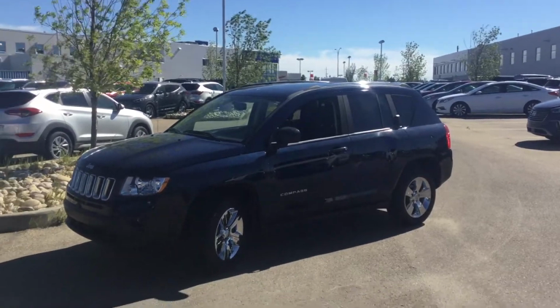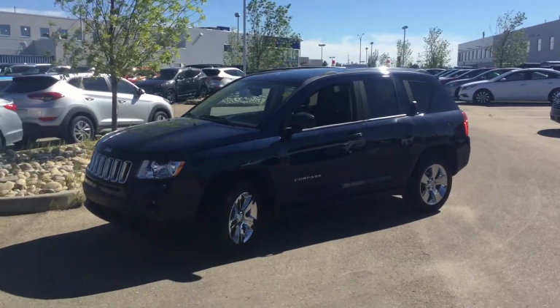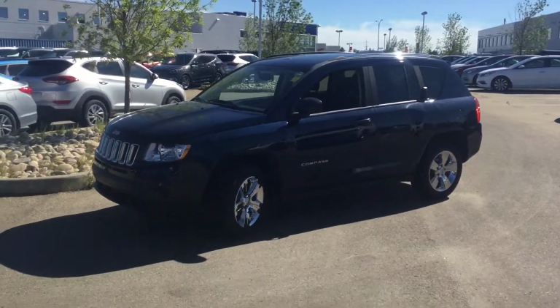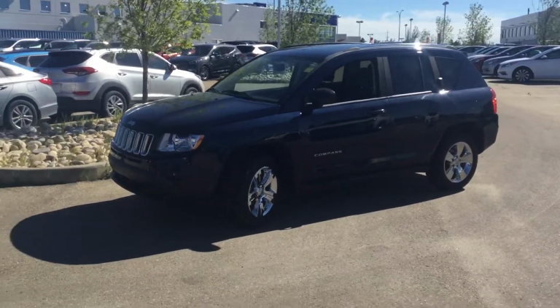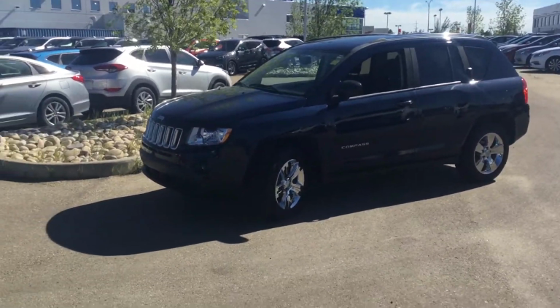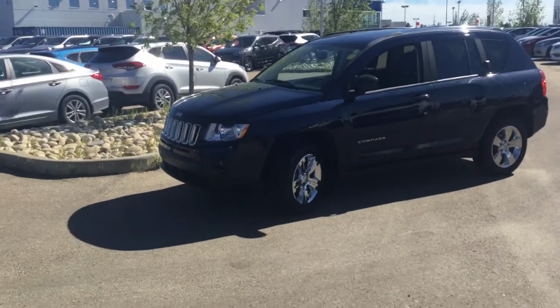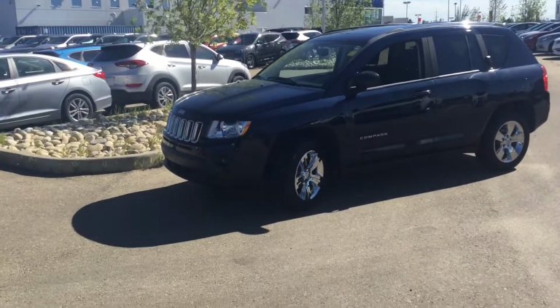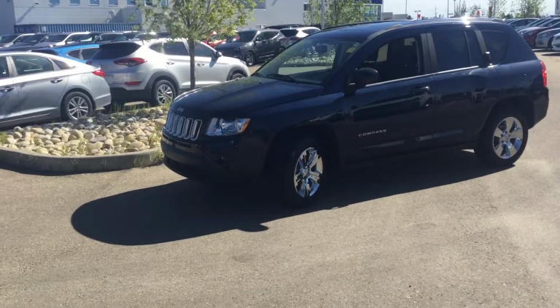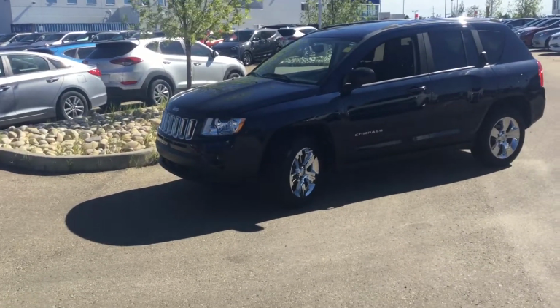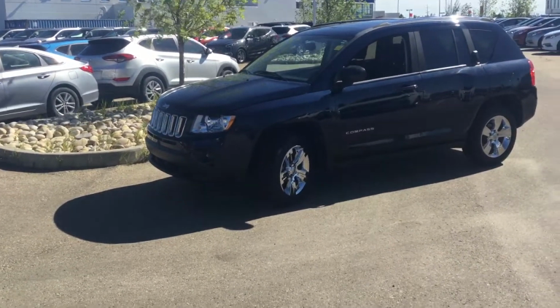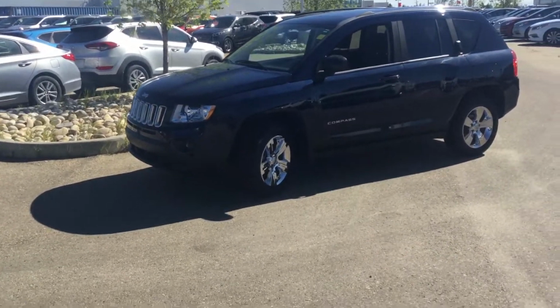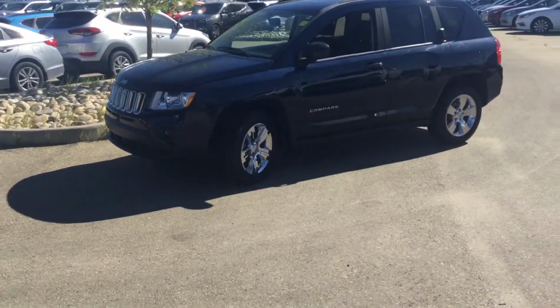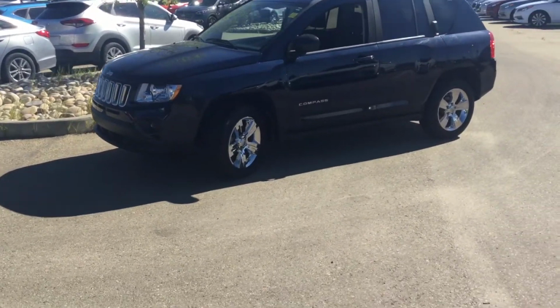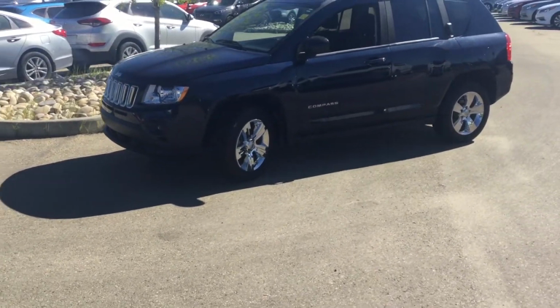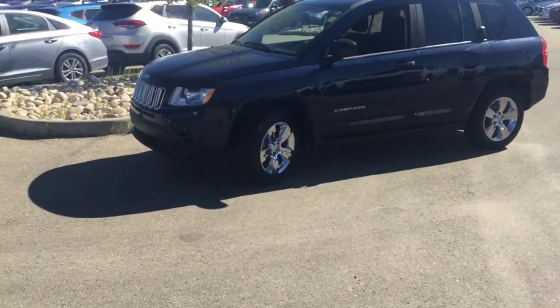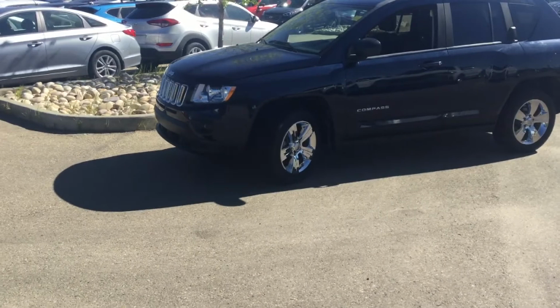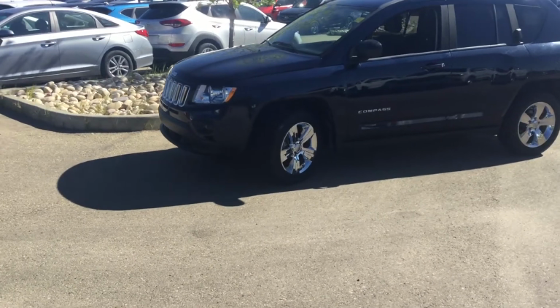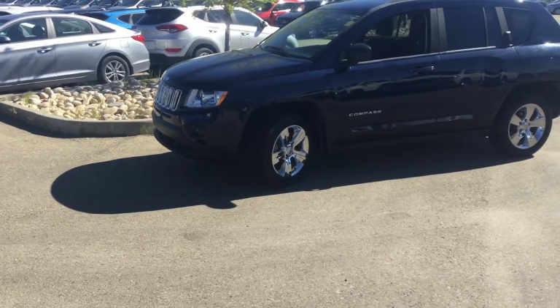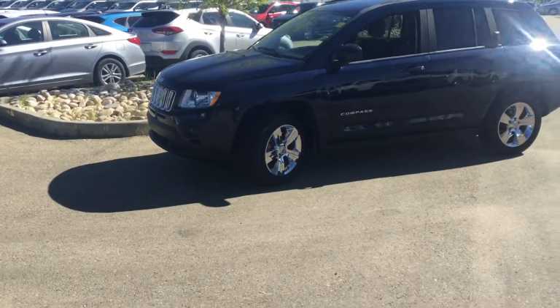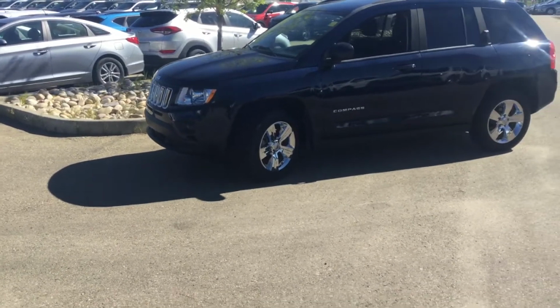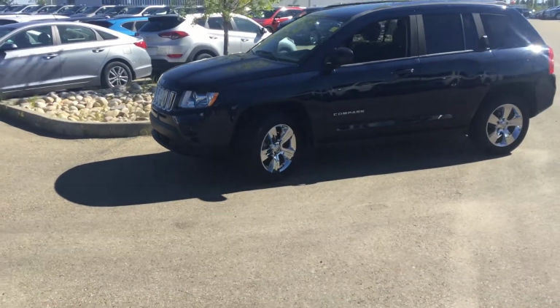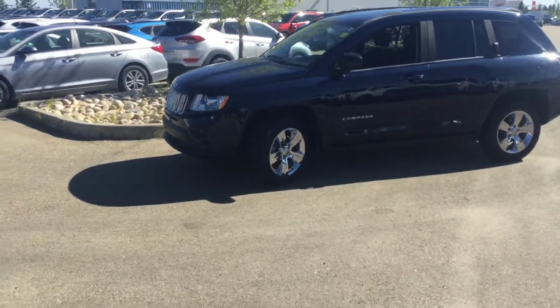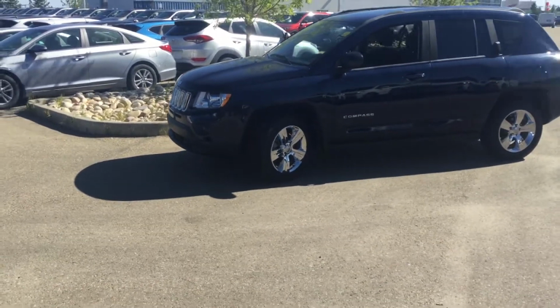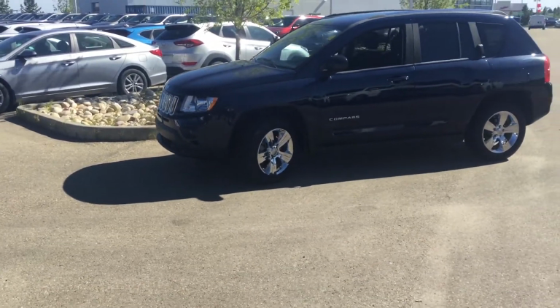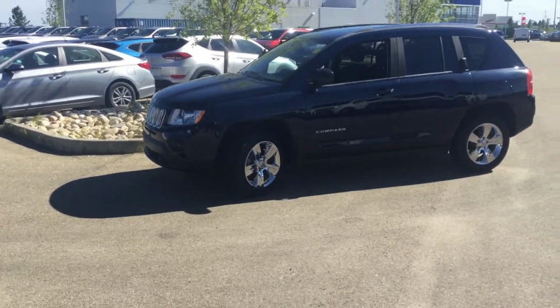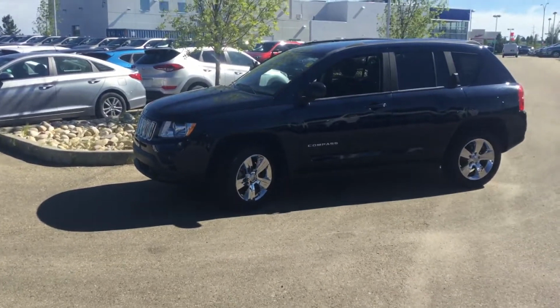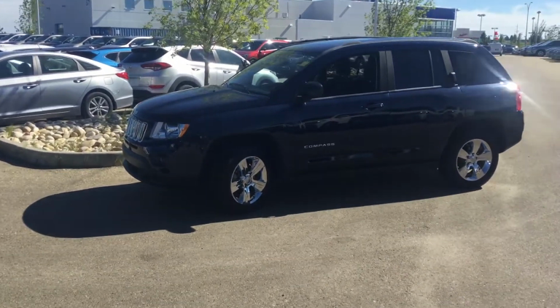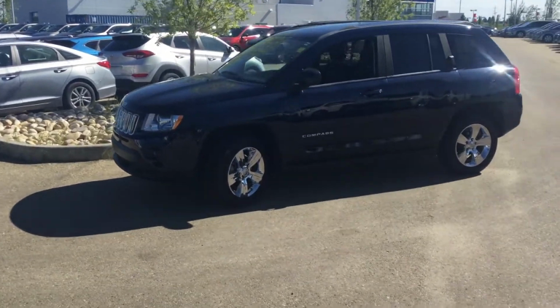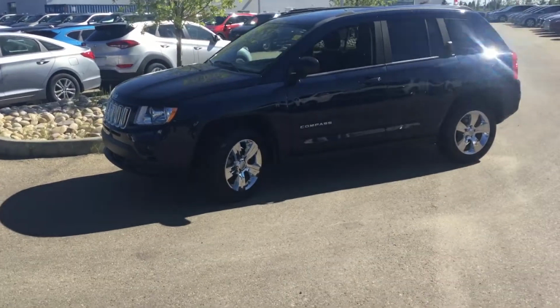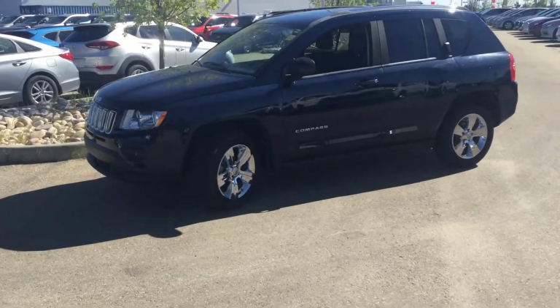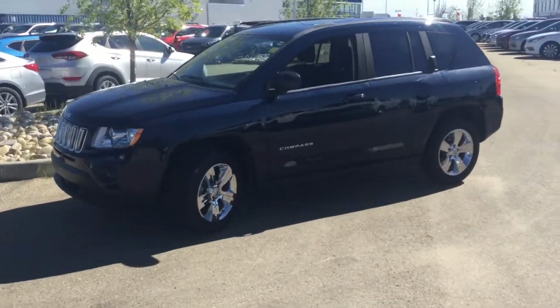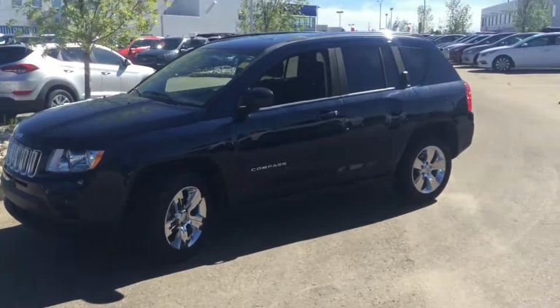Today we're going to be looking at a 2012 Jeep Compass in a beautiful blue colour which I don't really see a lot. It is quite windy out here so we're going to quickly take a look at the outside starting from the top.